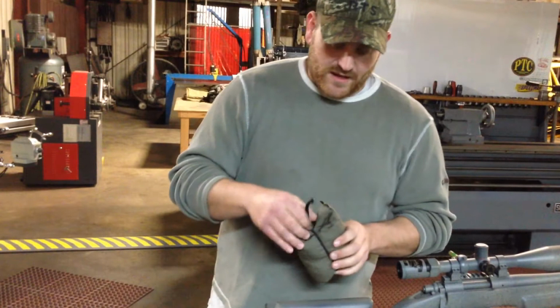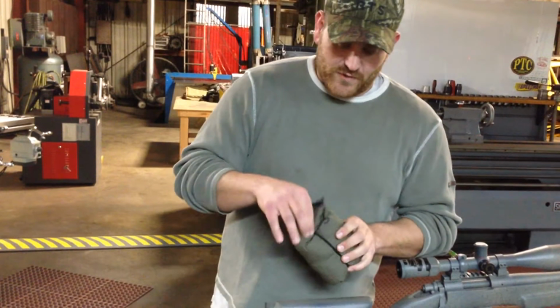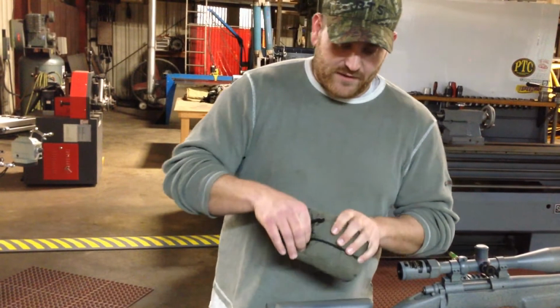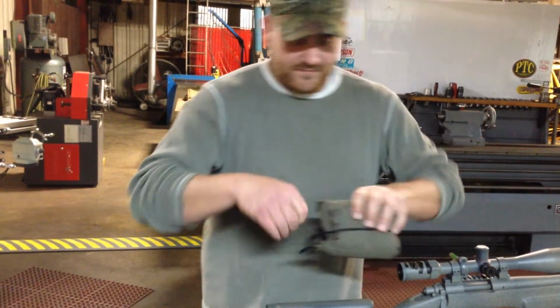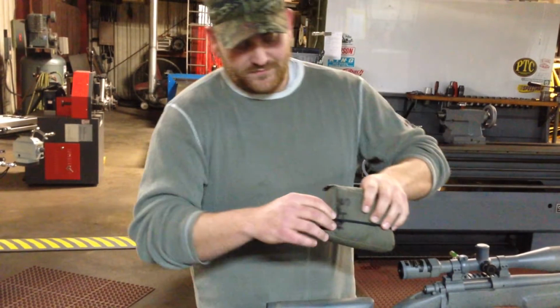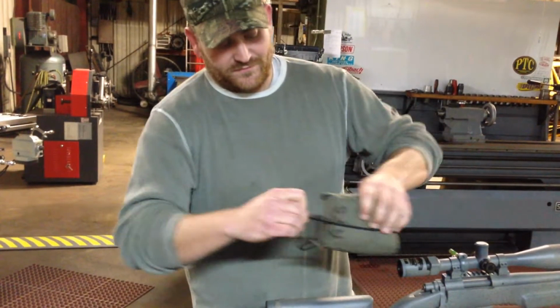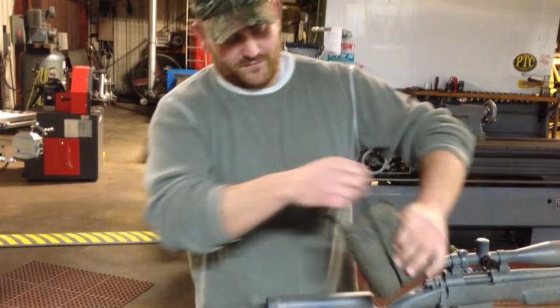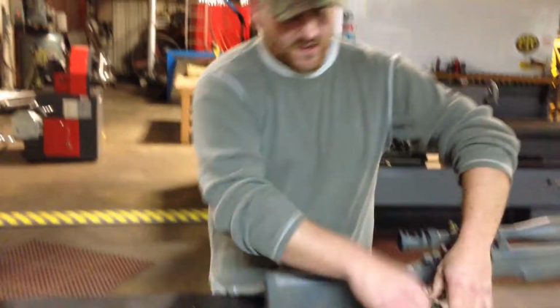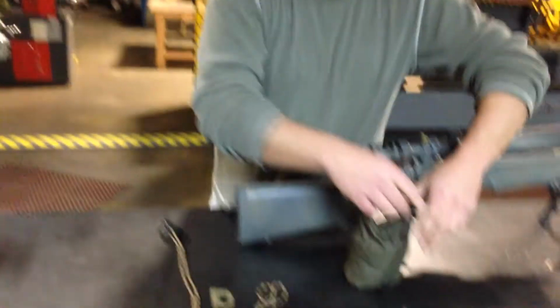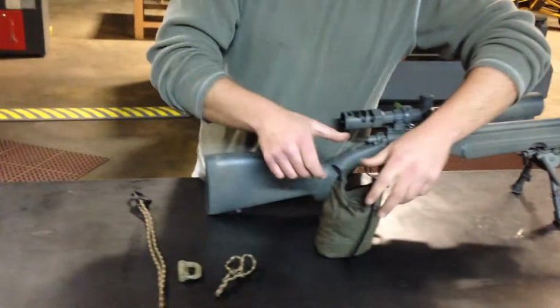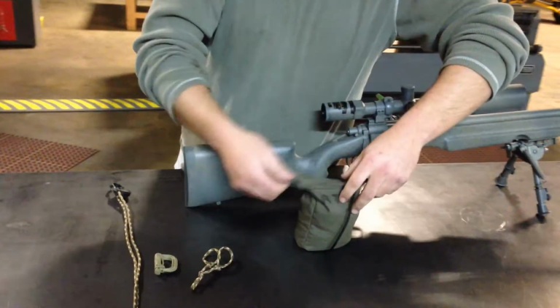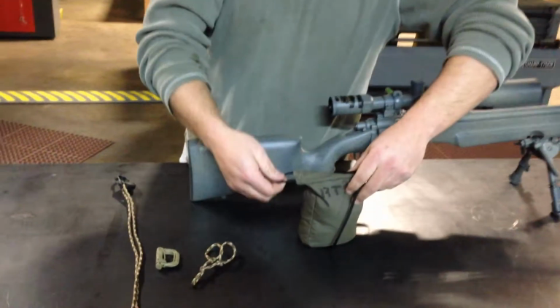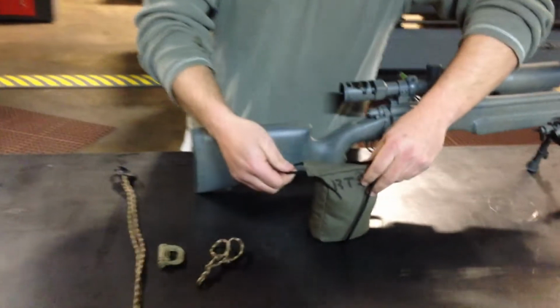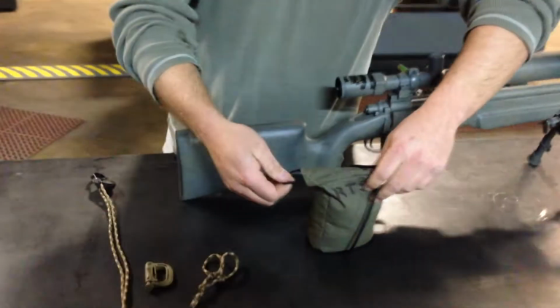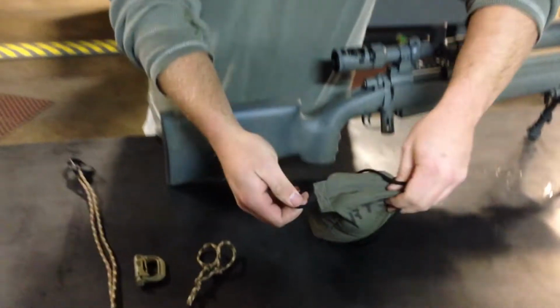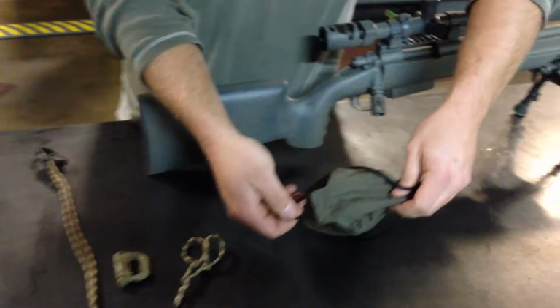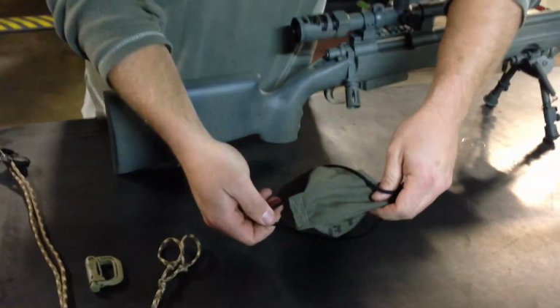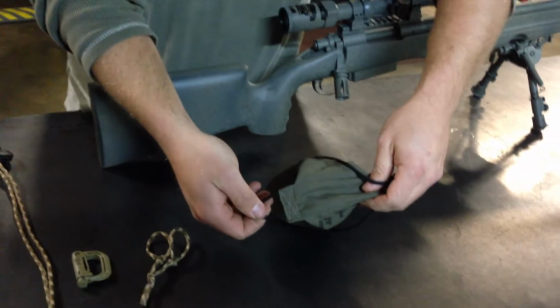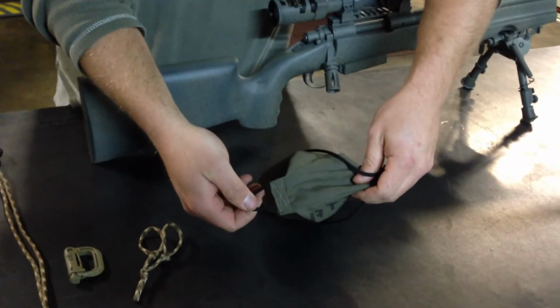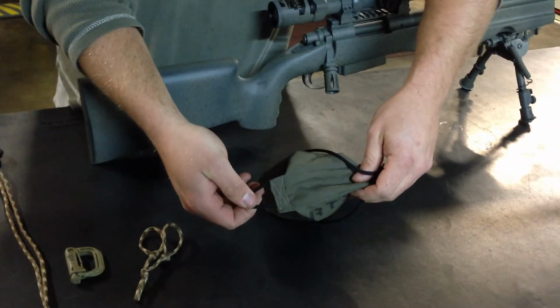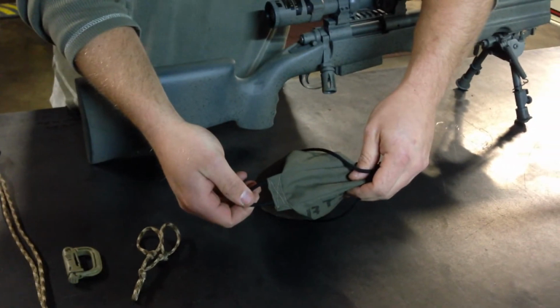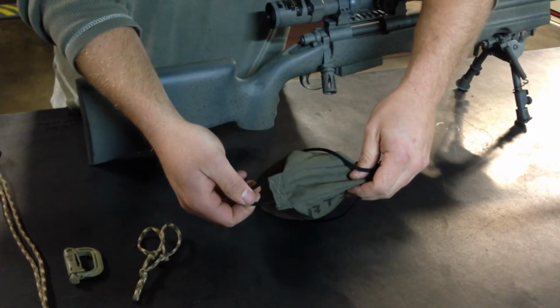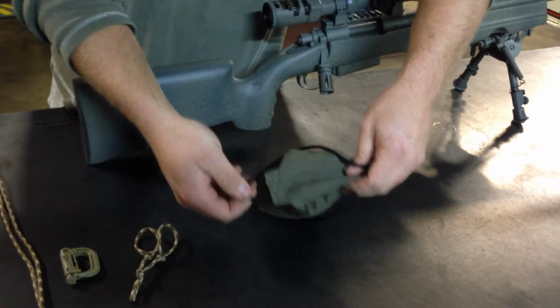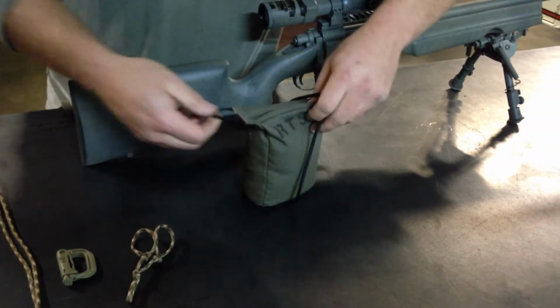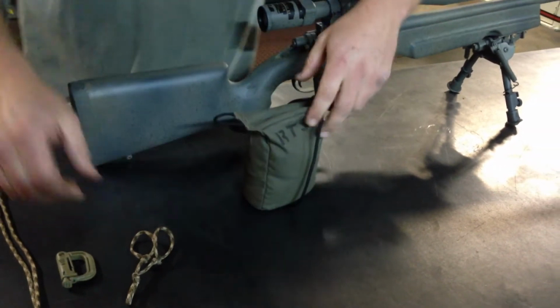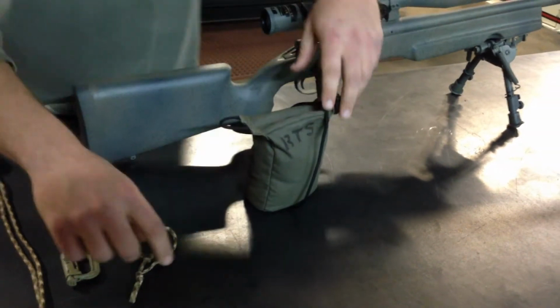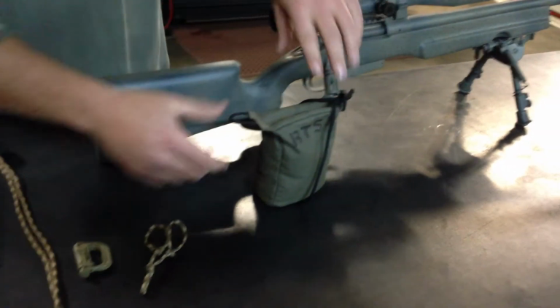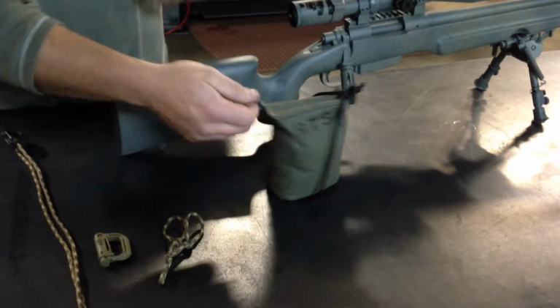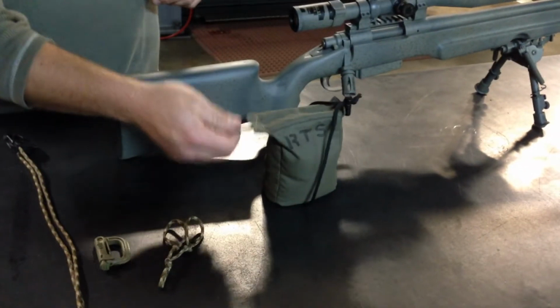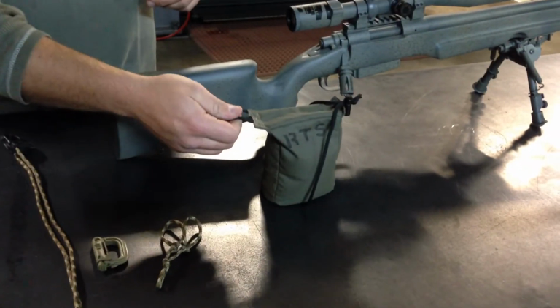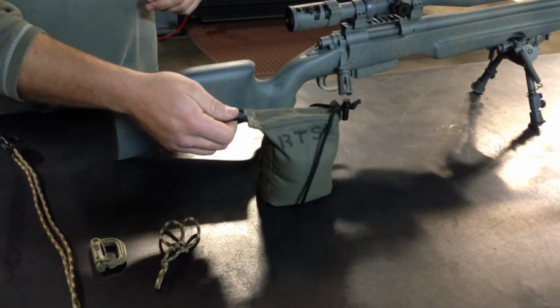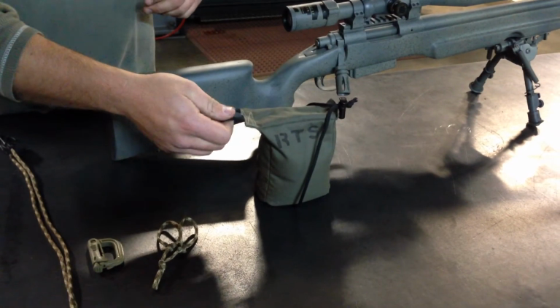We have an anchor point here that's been sewn in — four stitchings — to make sure that anchor stays very secure.